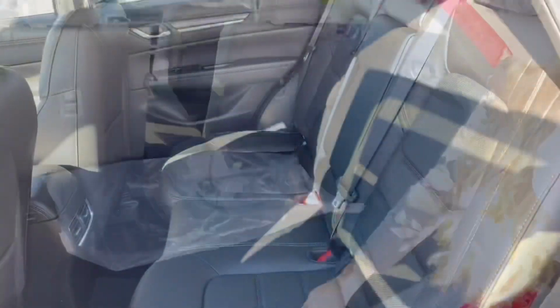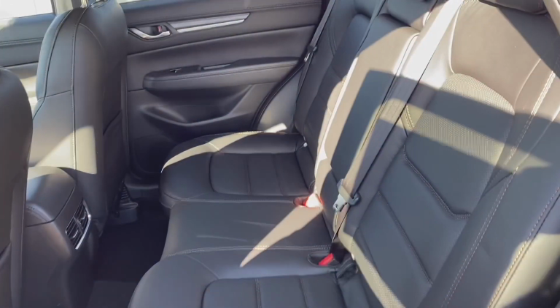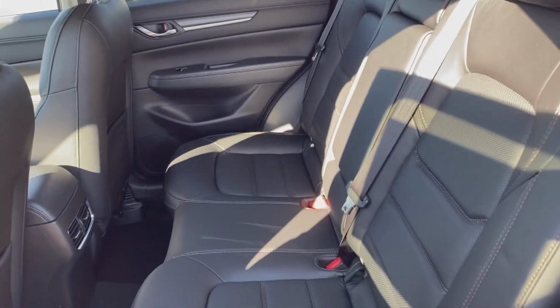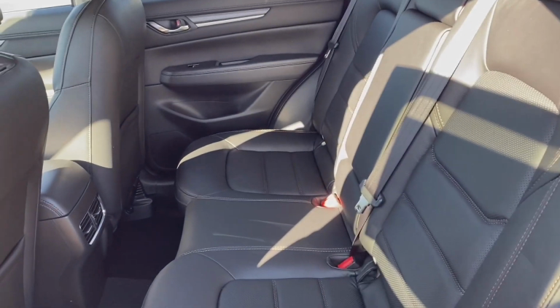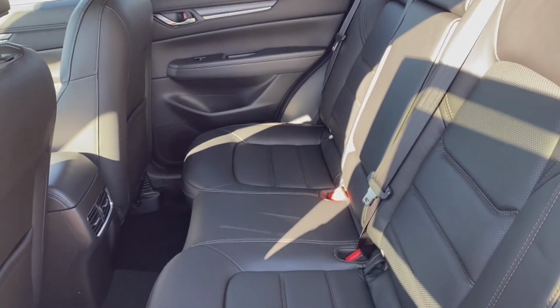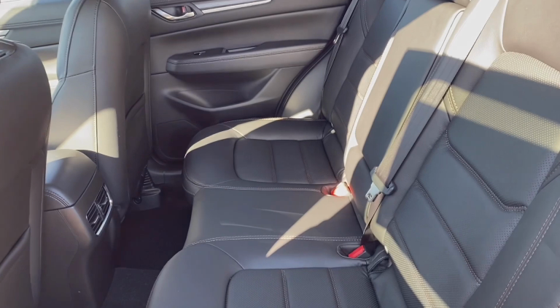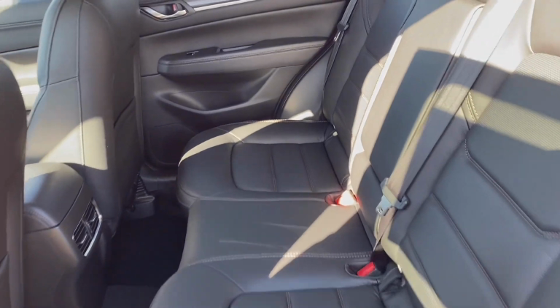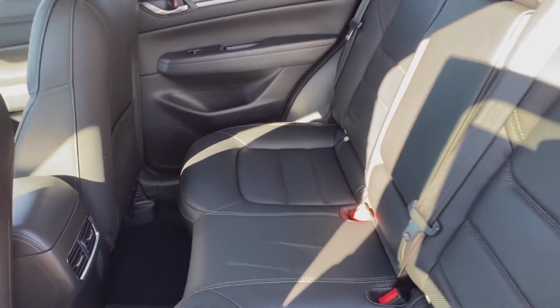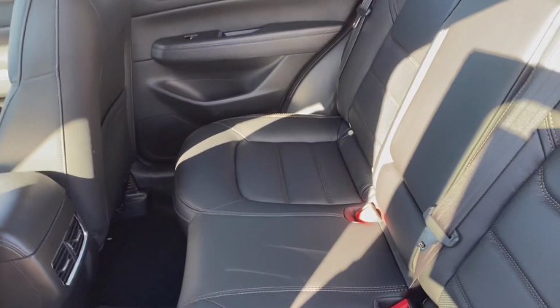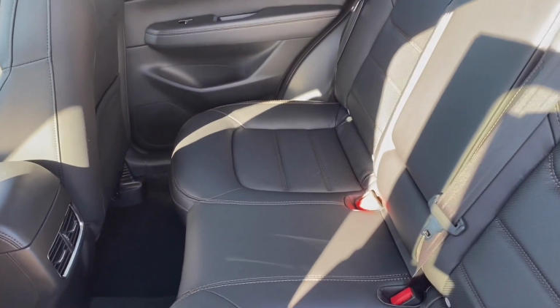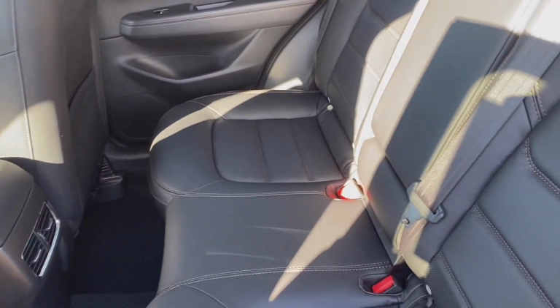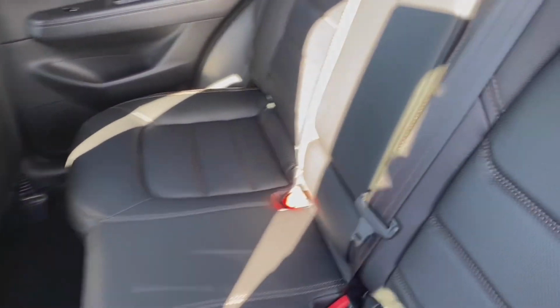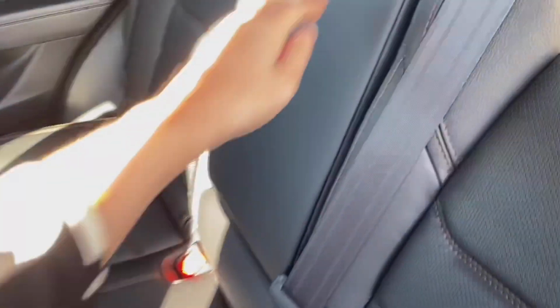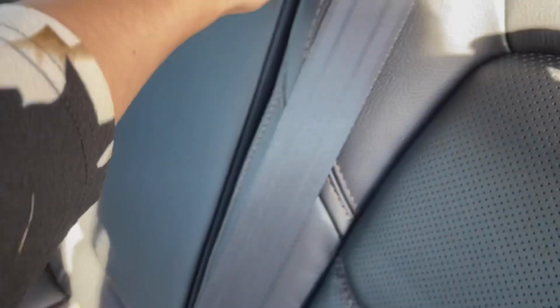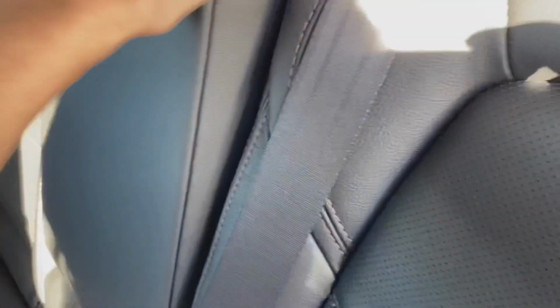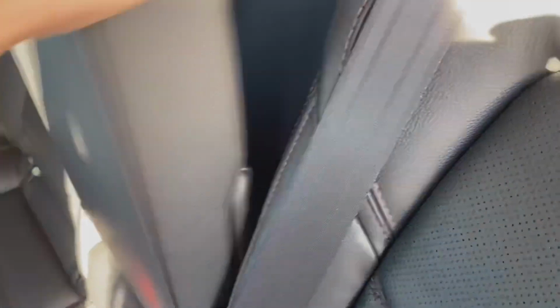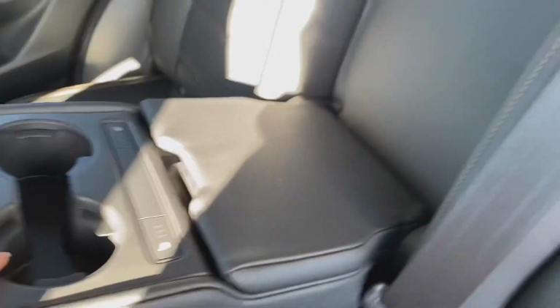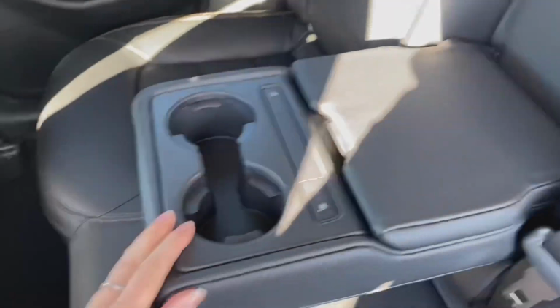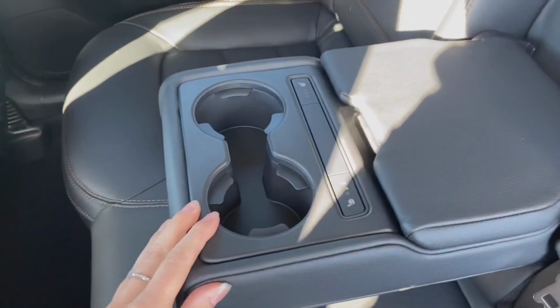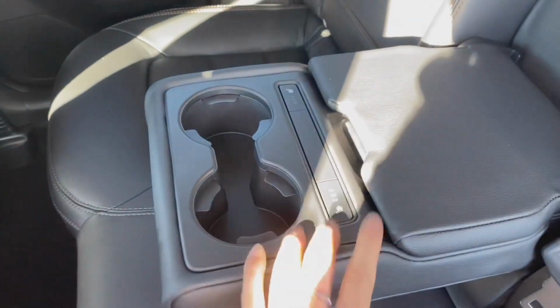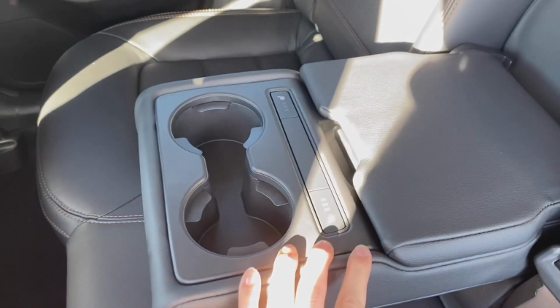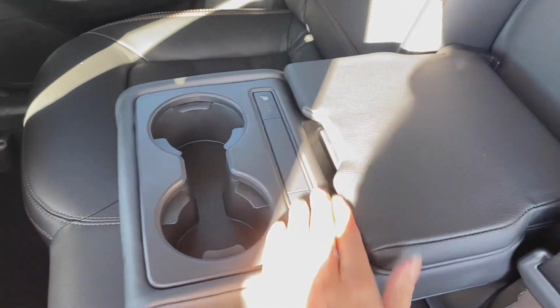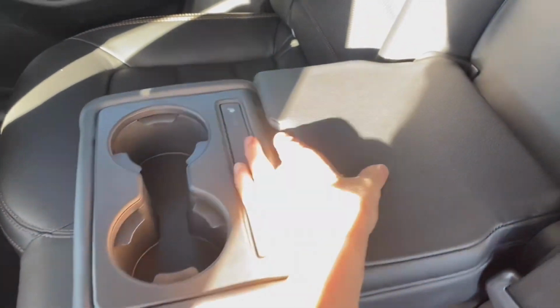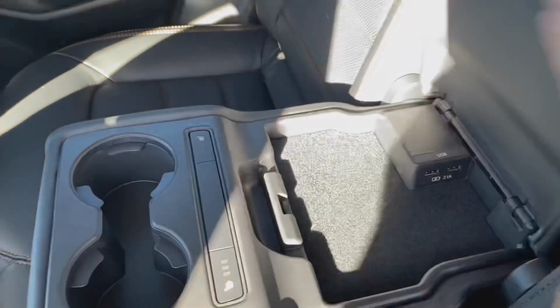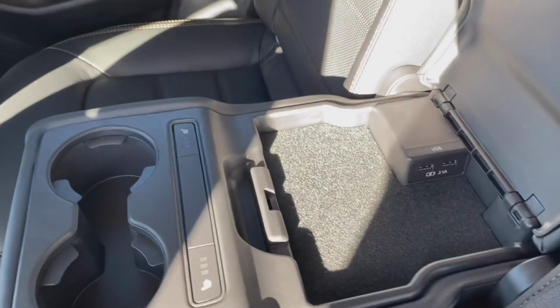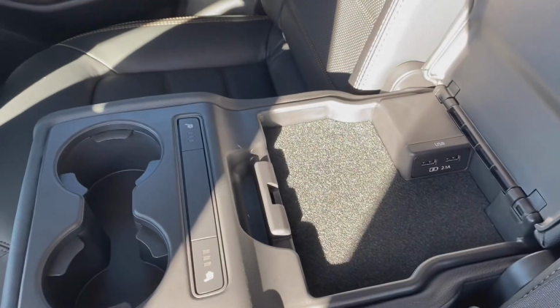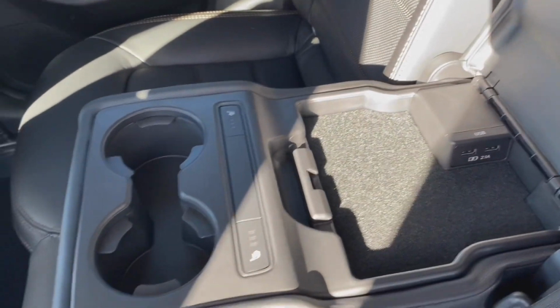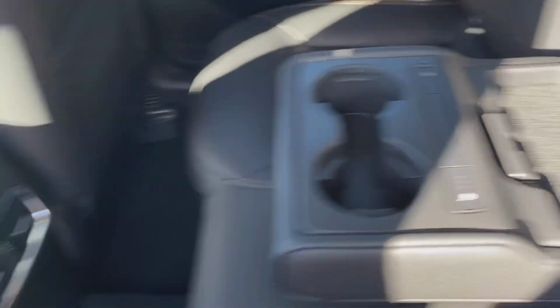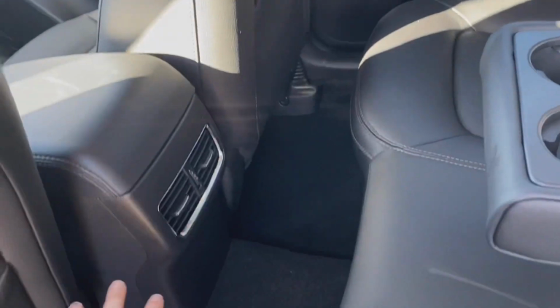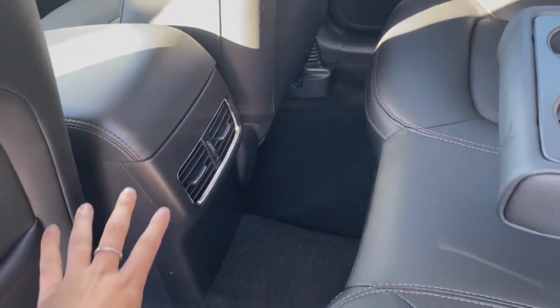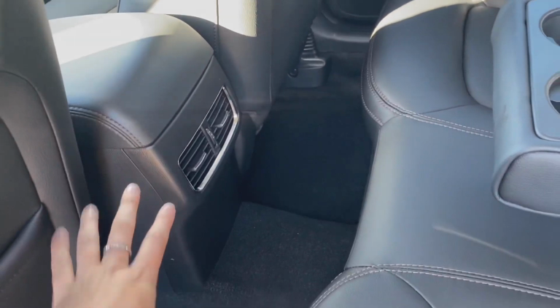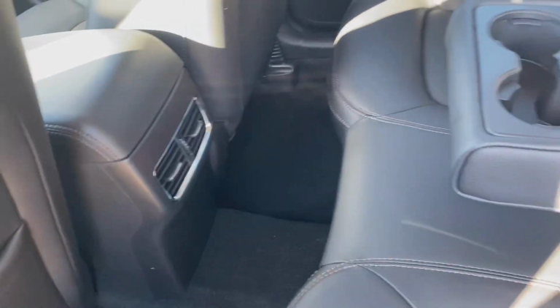As you can see in this GT model, you do have your black premium leather interior. In the center console here, you'll find your cup holders as well as heated seats in the back, some USB charging ports, as well as vents for your passengers in the back here.